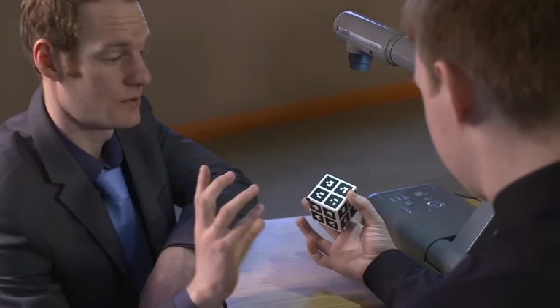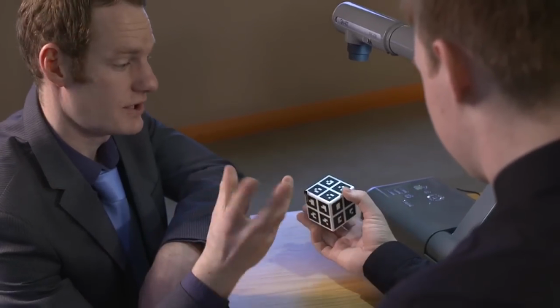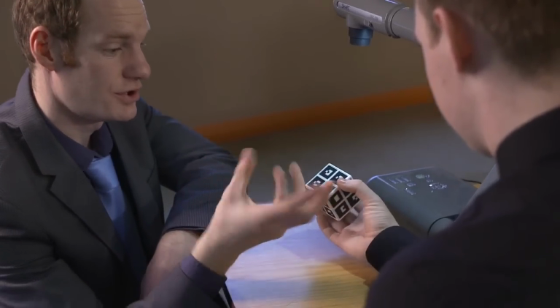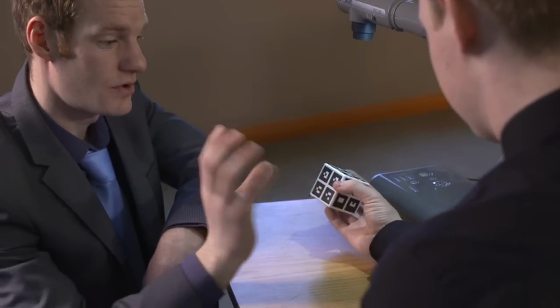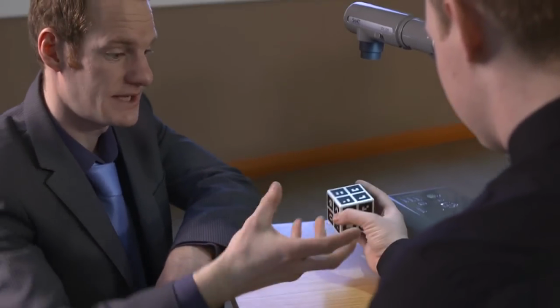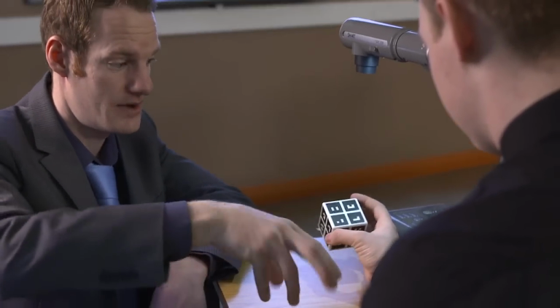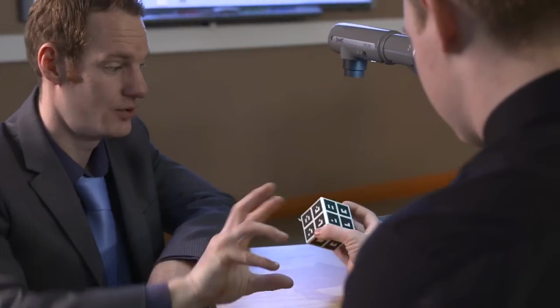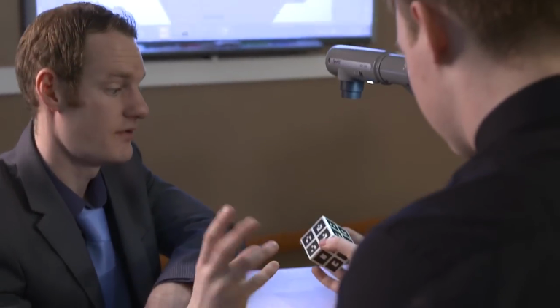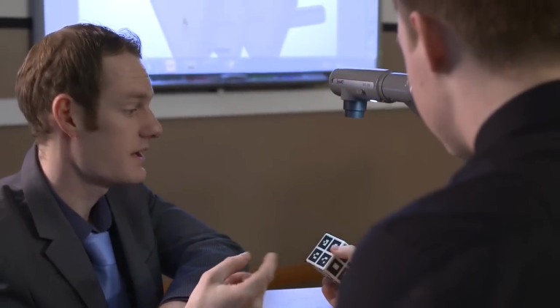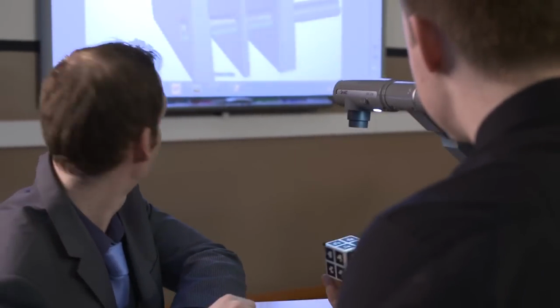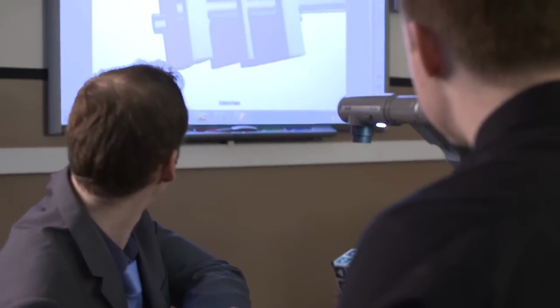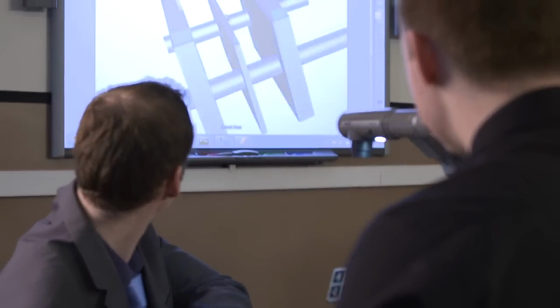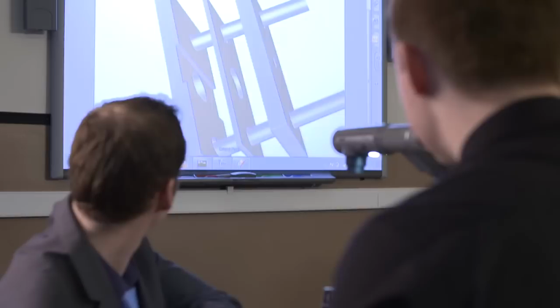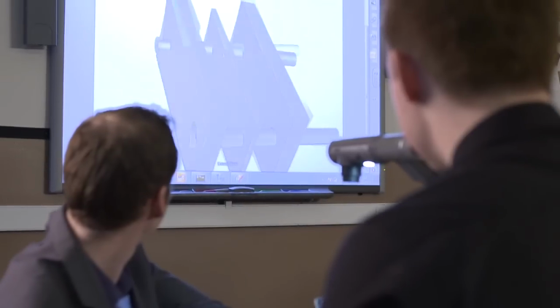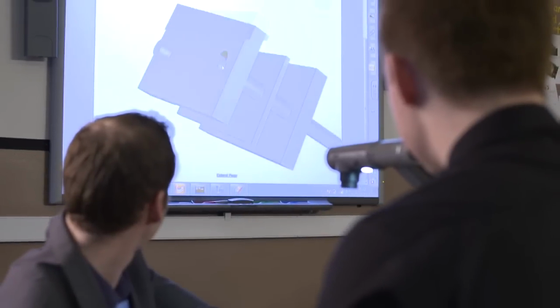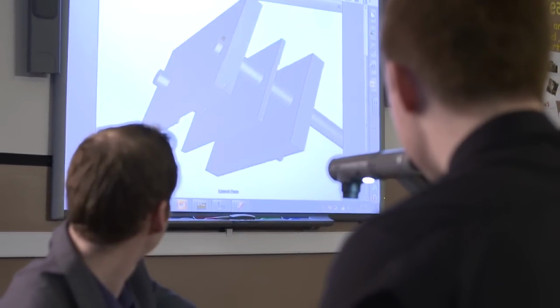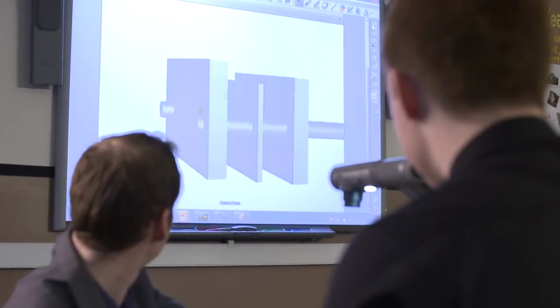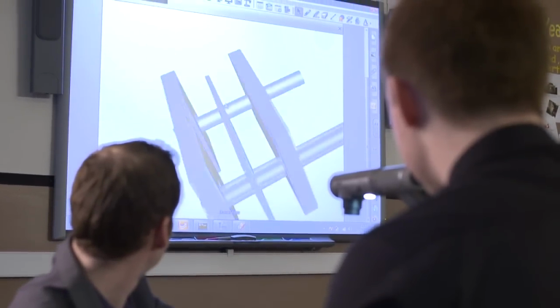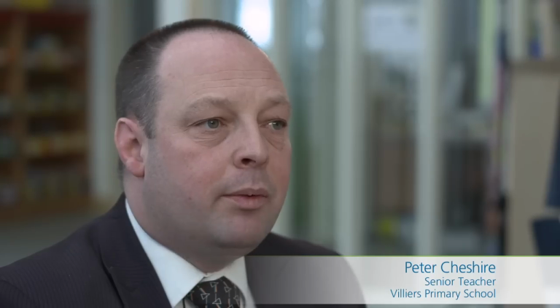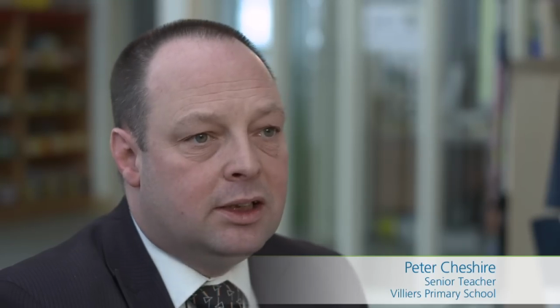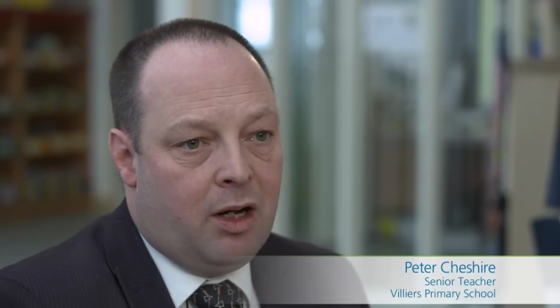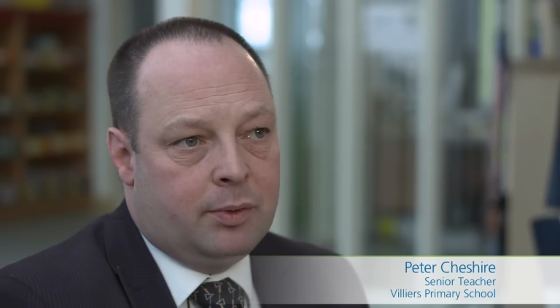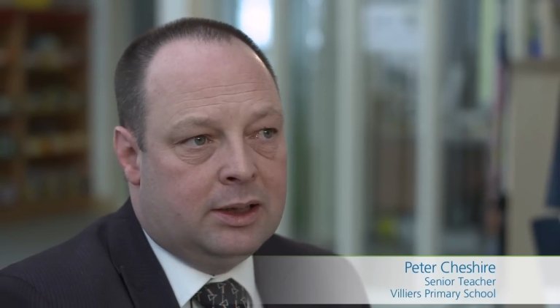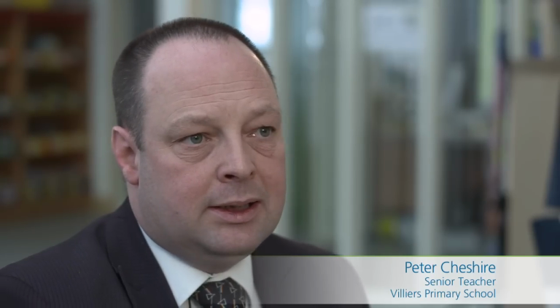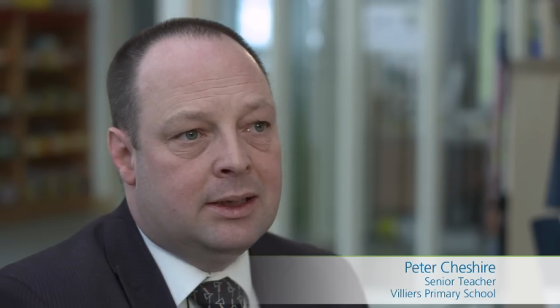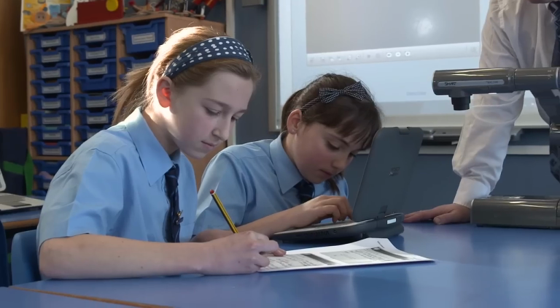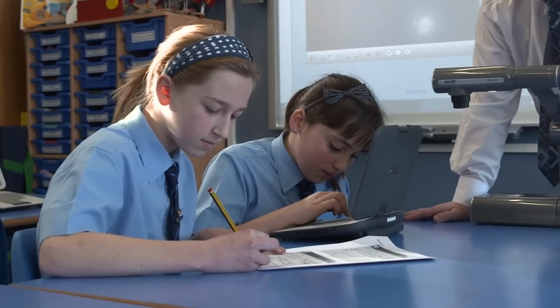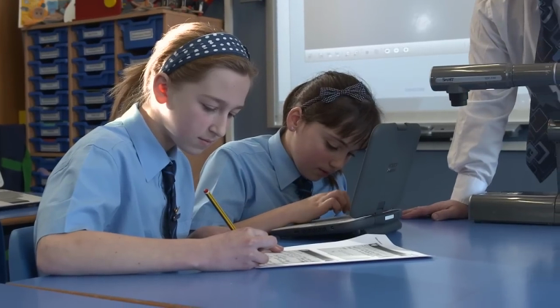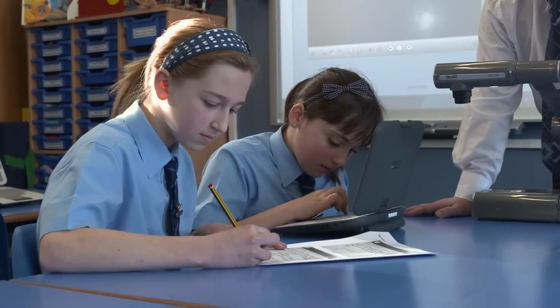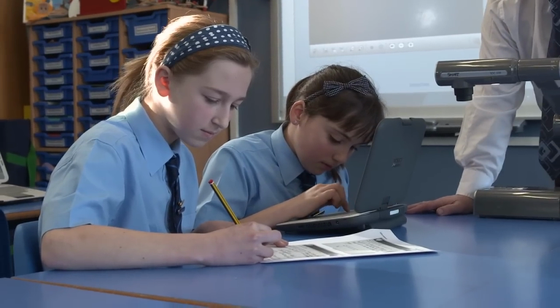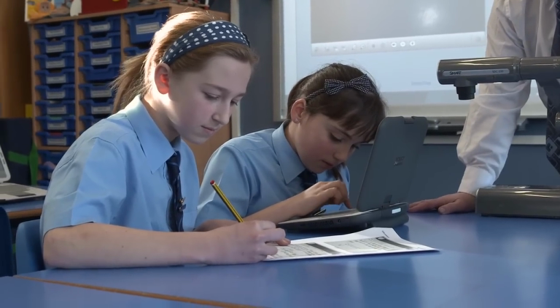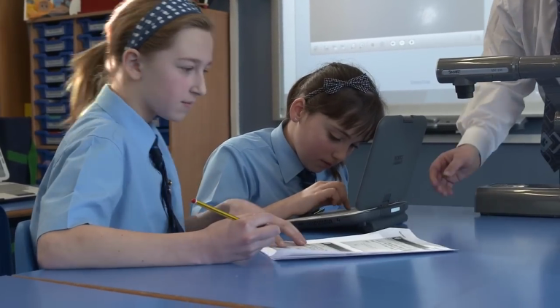SMART offer a range of technologies which help us achieve our vision for teaching and learning. The way we're using the SMART products is to try and integrate them into every part of the lesson.